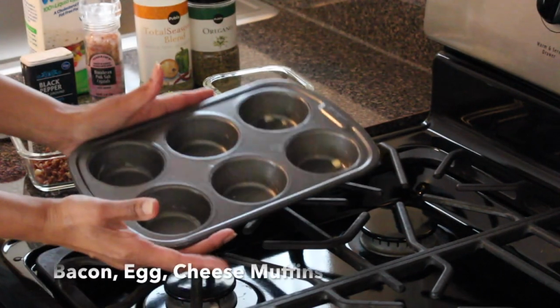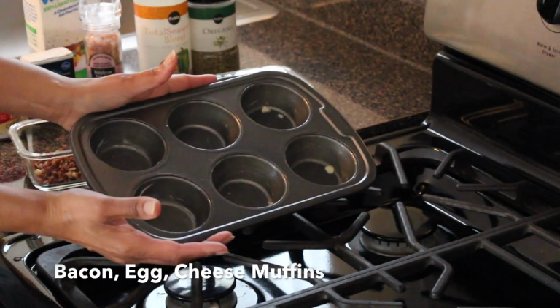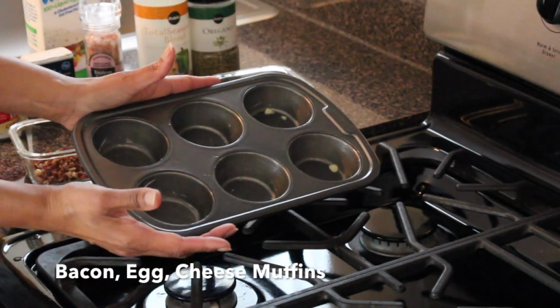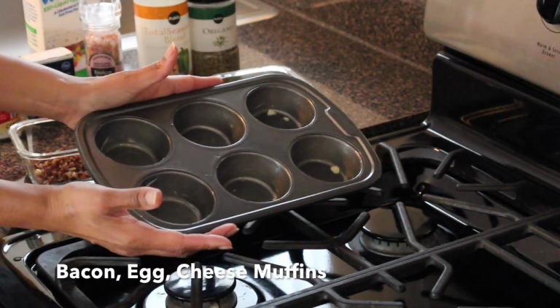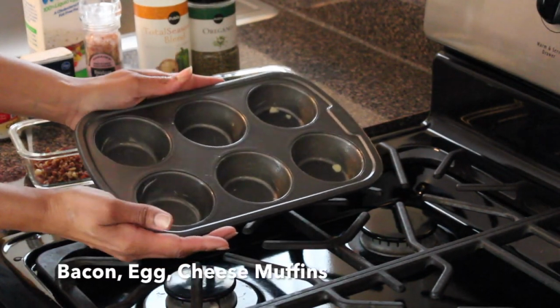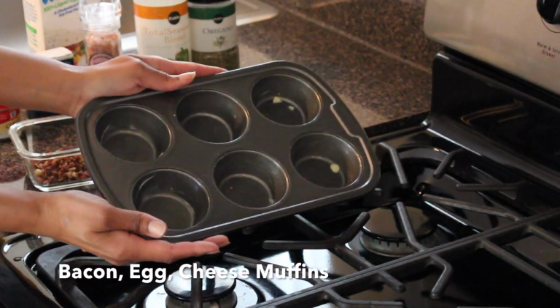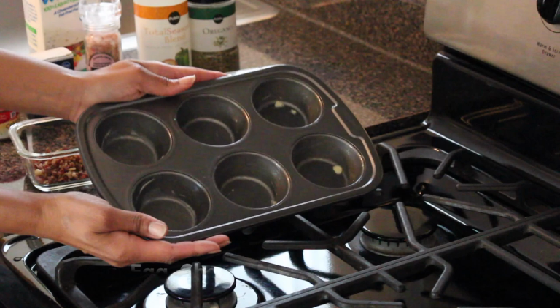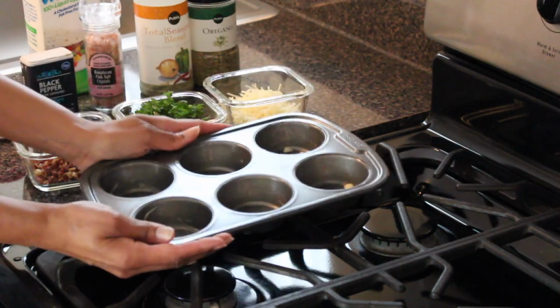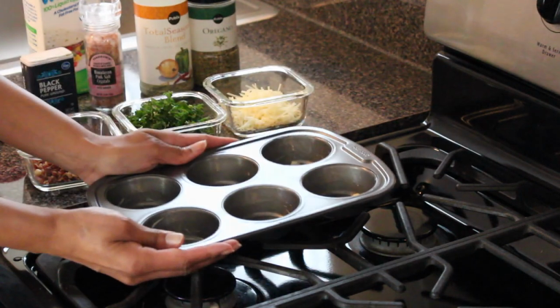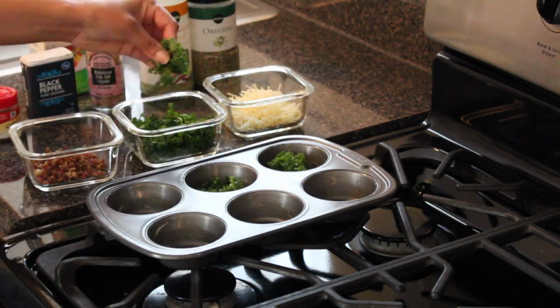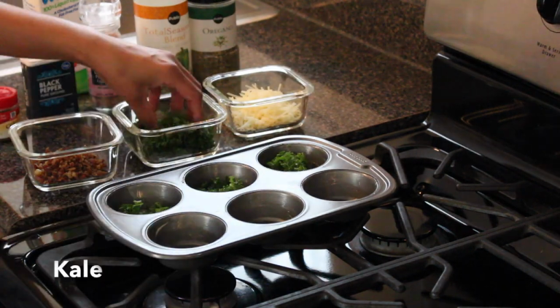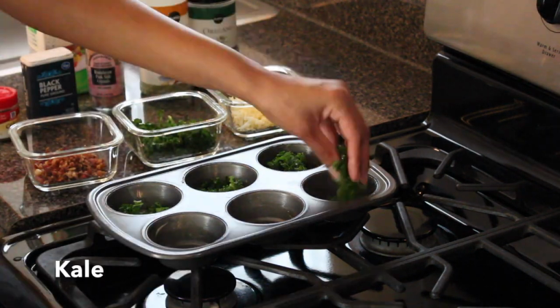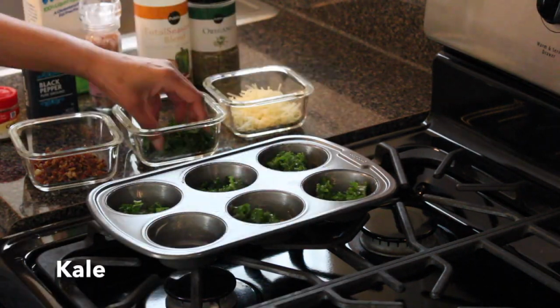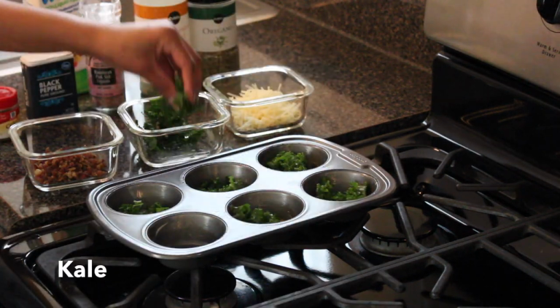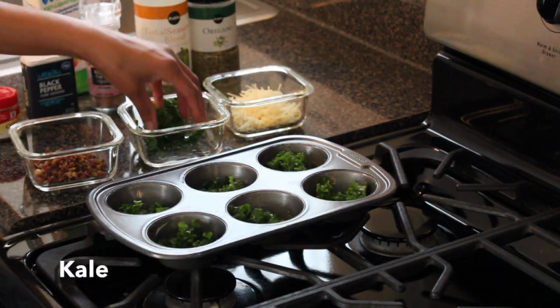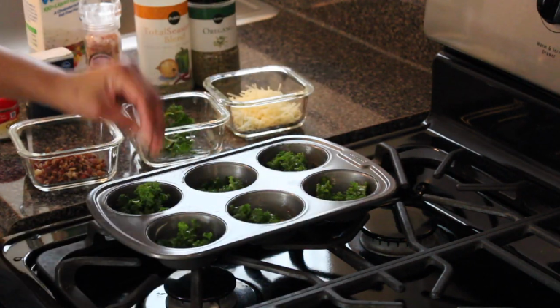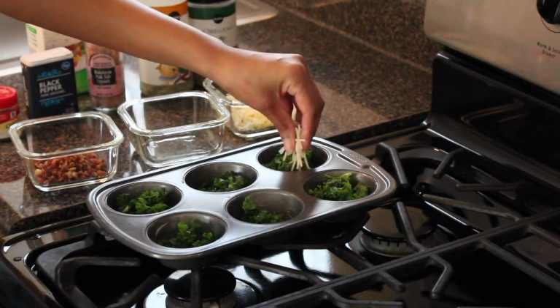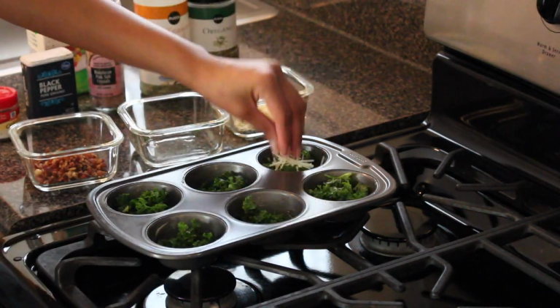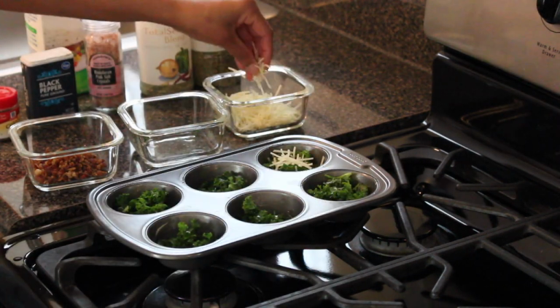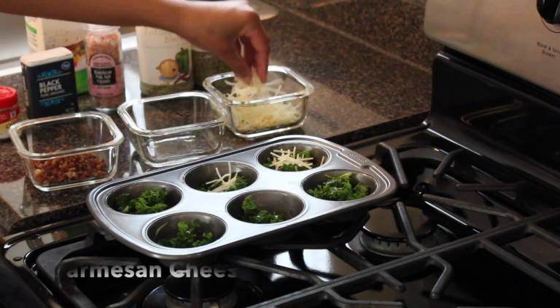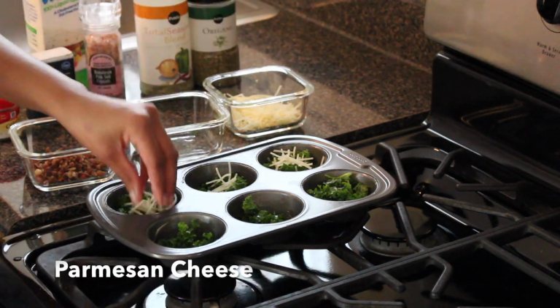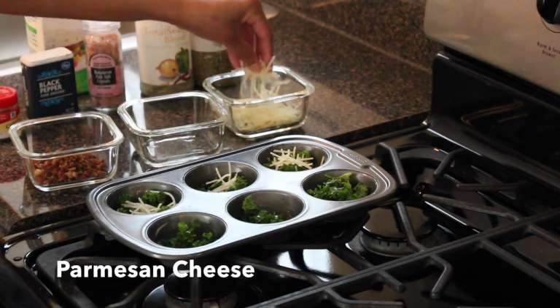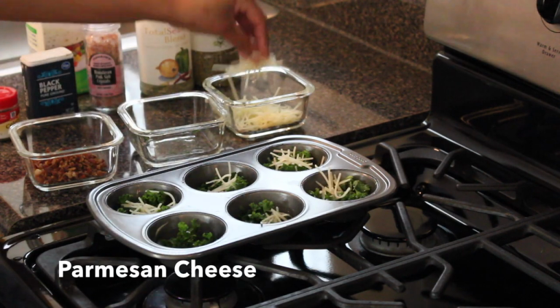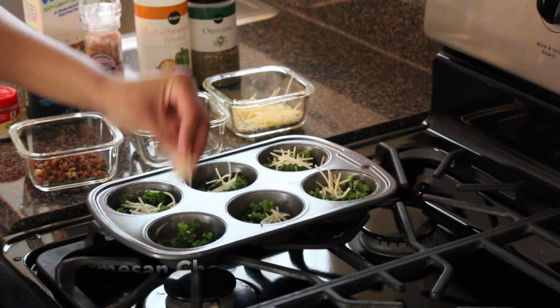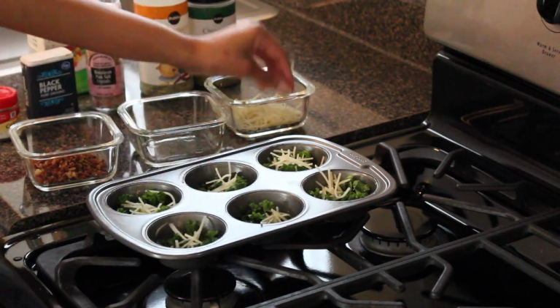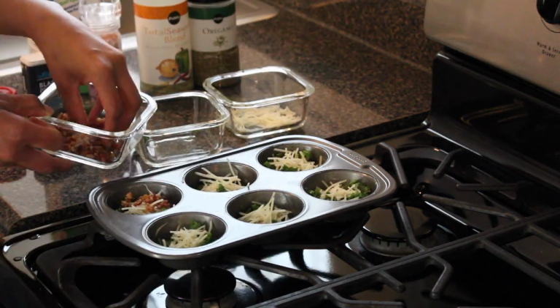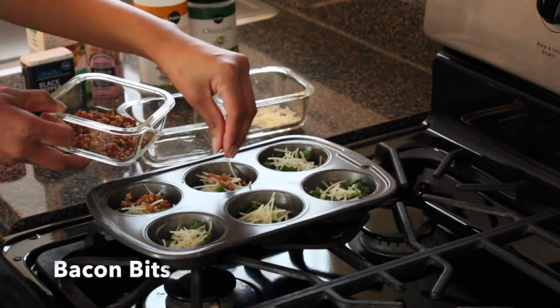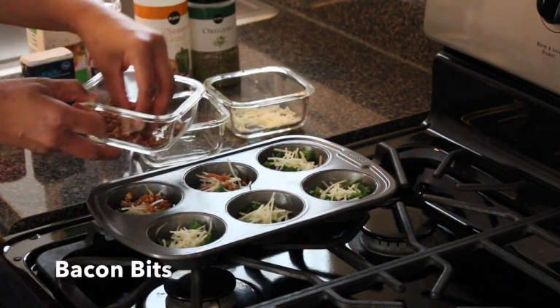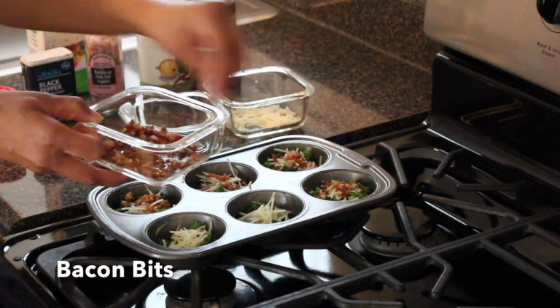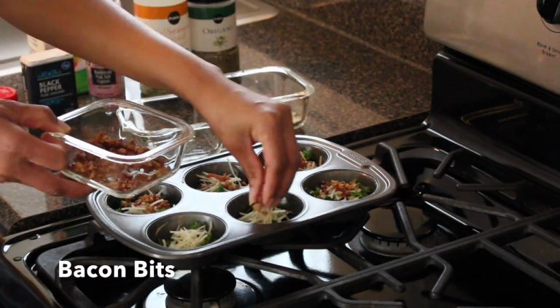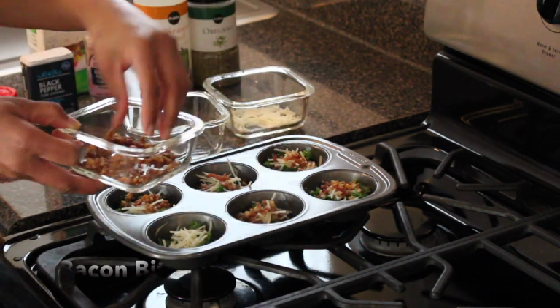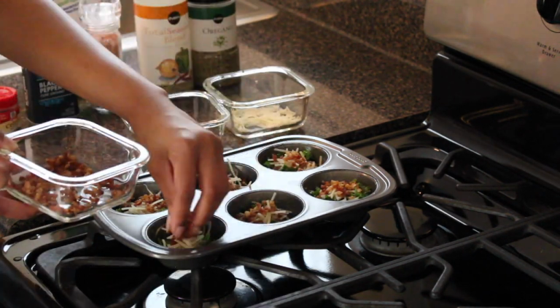First we're going to make our bacon egg and cheese muffins. Start by placing shredded kale into a greased muffin pan along with parmesan cheese and bacon bits.